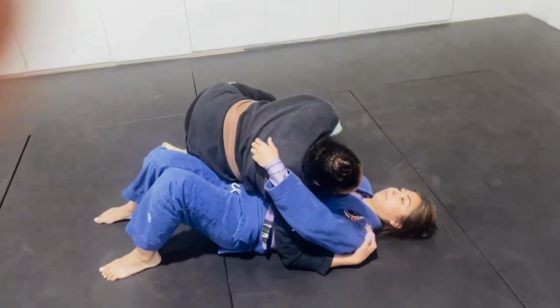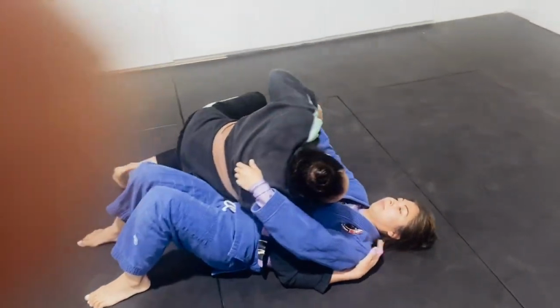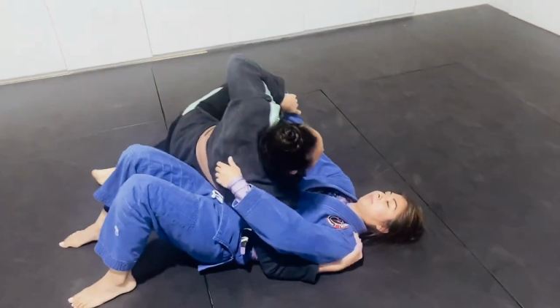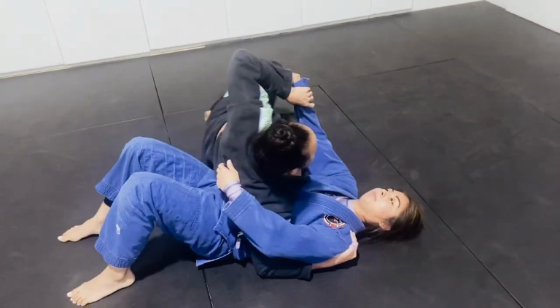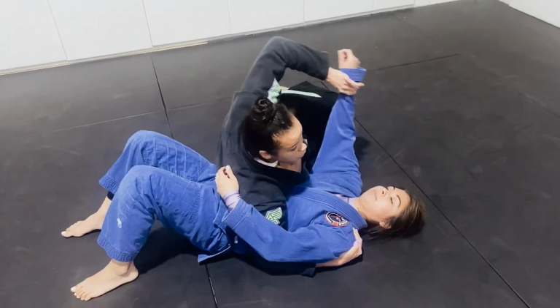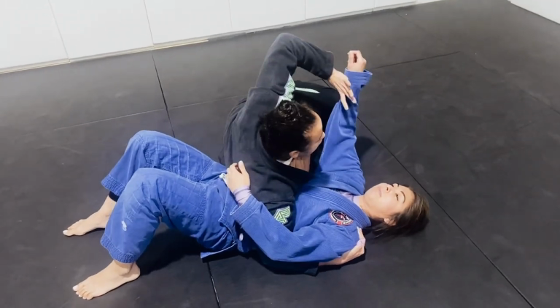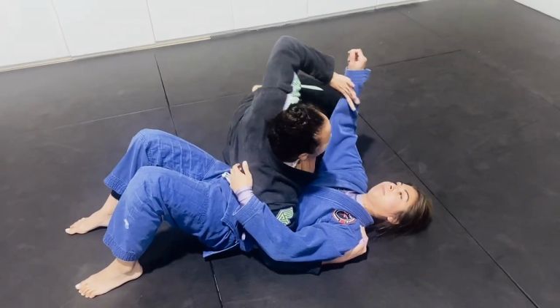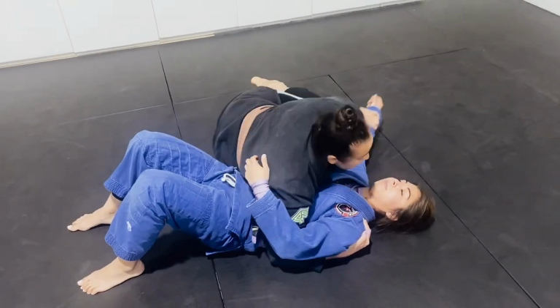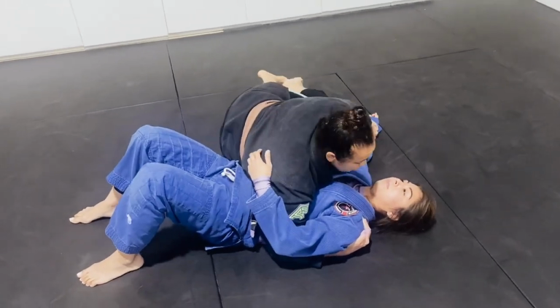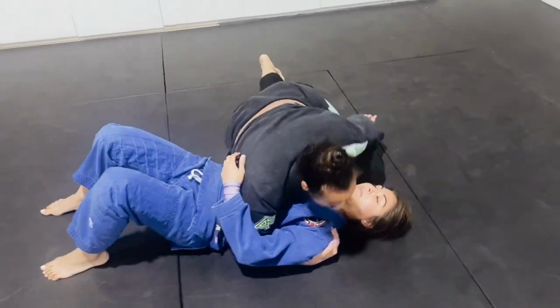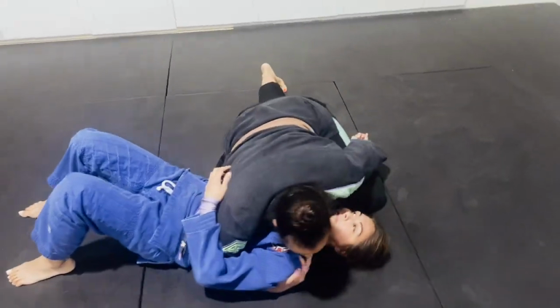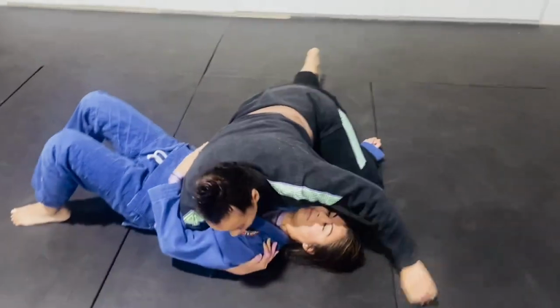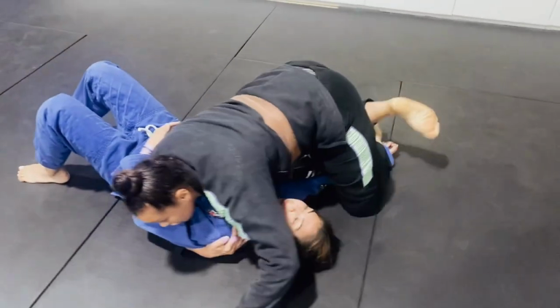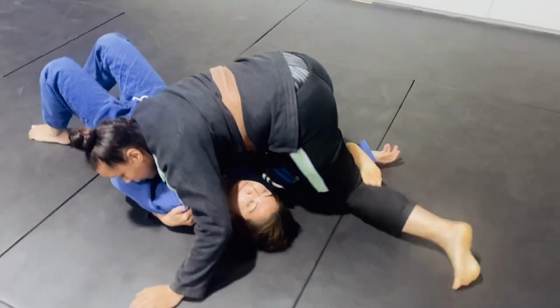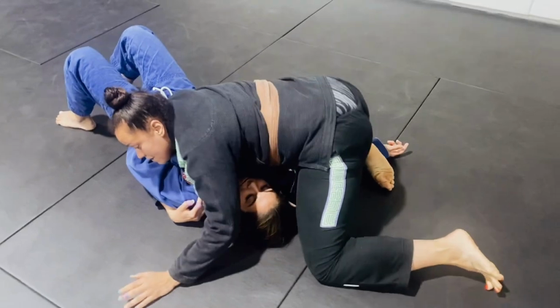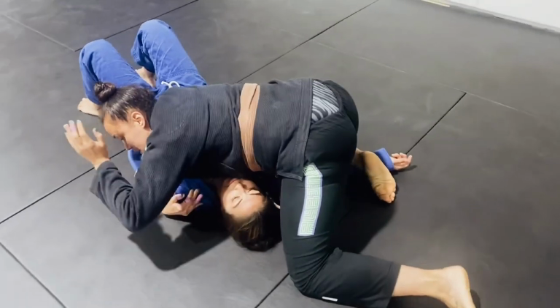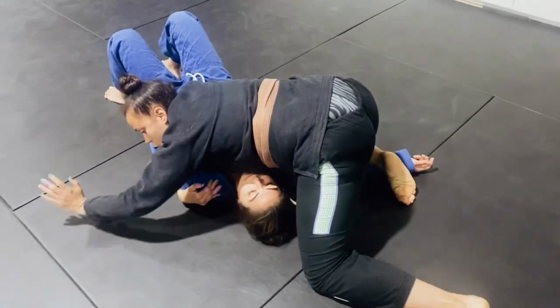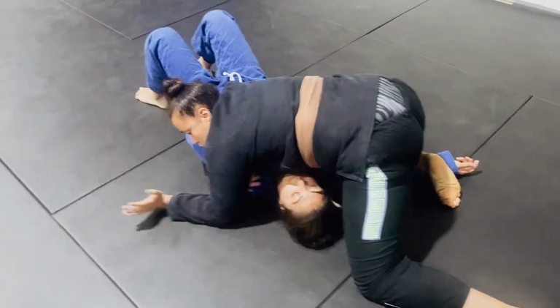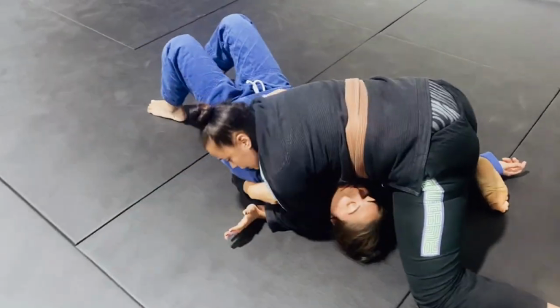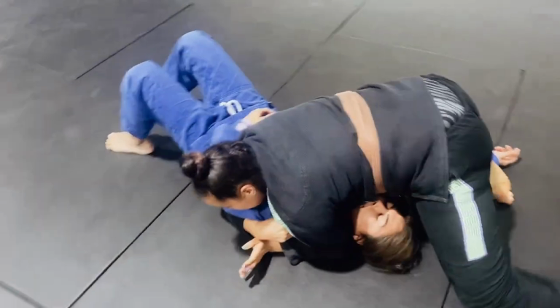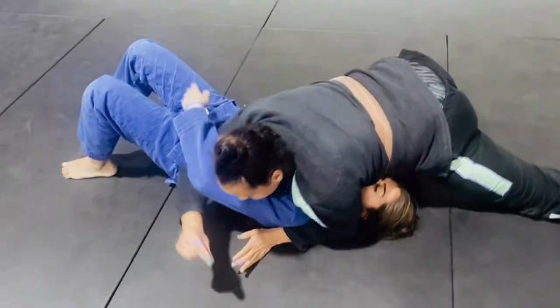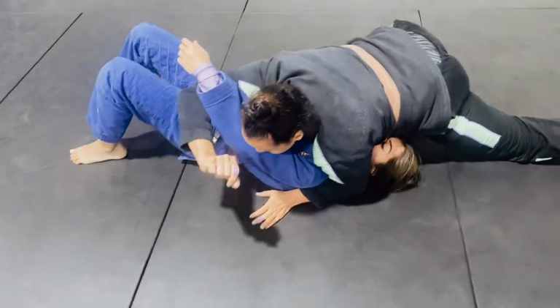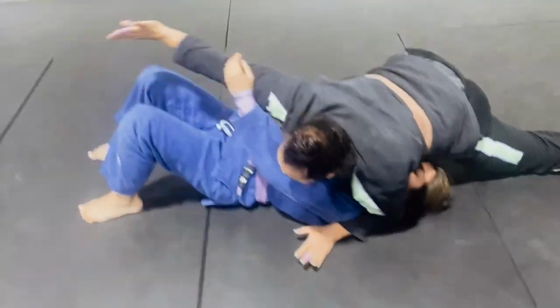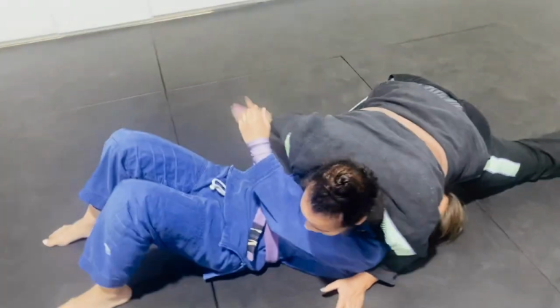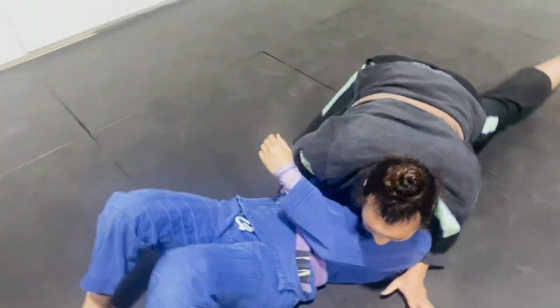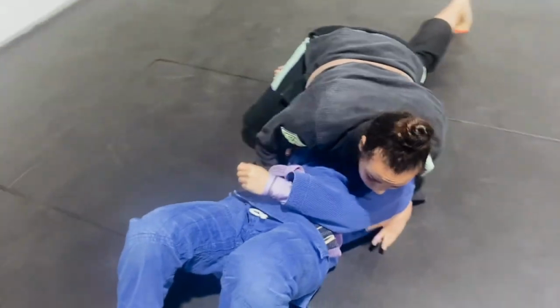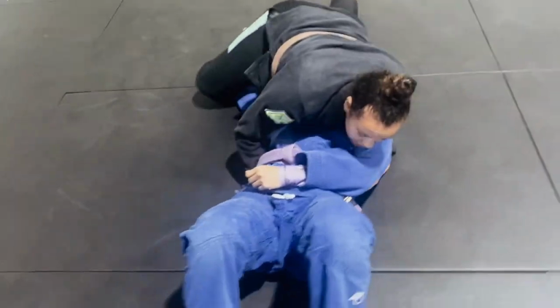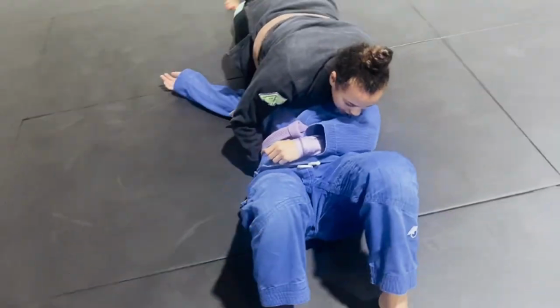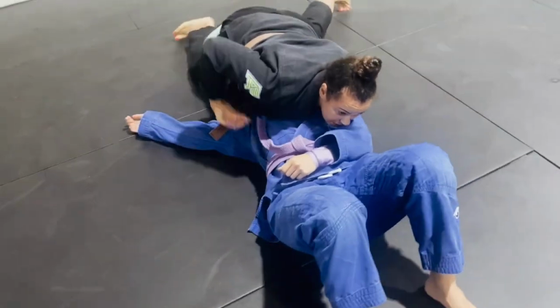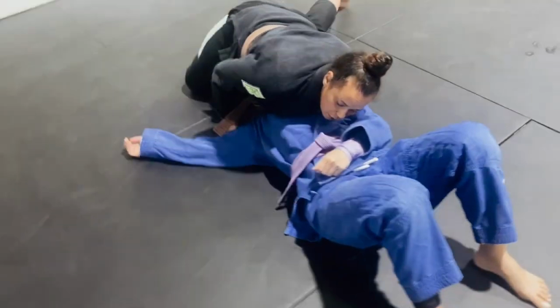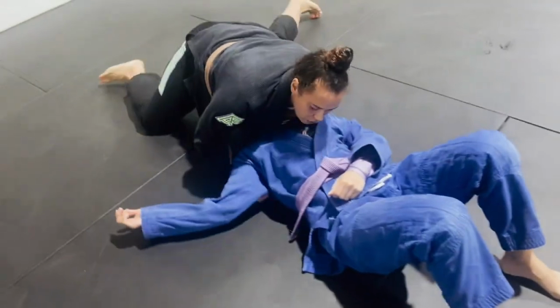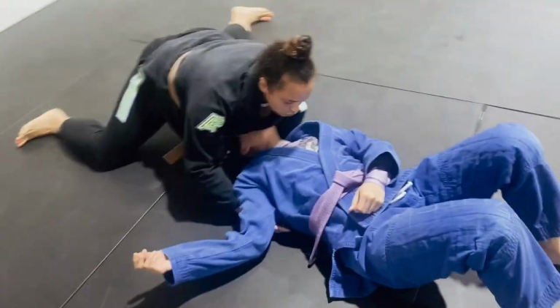Starting from side control, I want to make sure that I'm able to pin this hand. You want a windshield wiper across. I'm going to take the elbow, bring it into the pit of the neck. Take this hand and block the hip. As I block the hip, you're going to come underneath the shoulder.